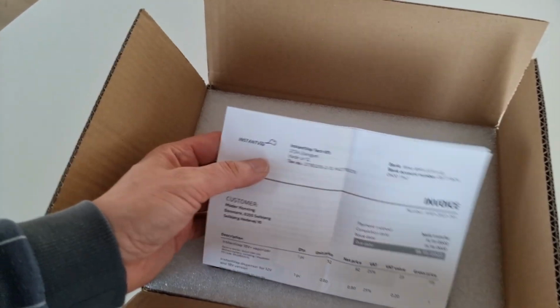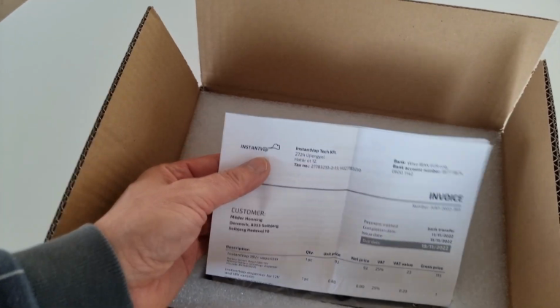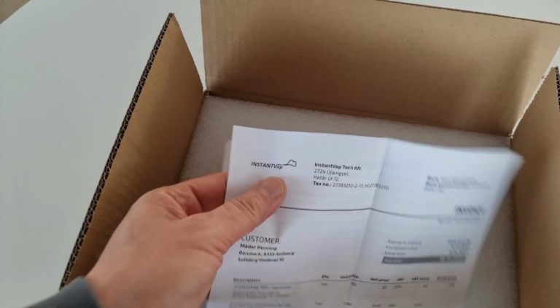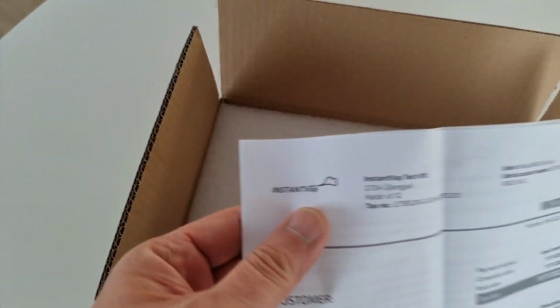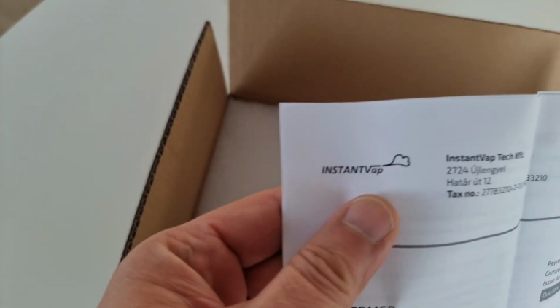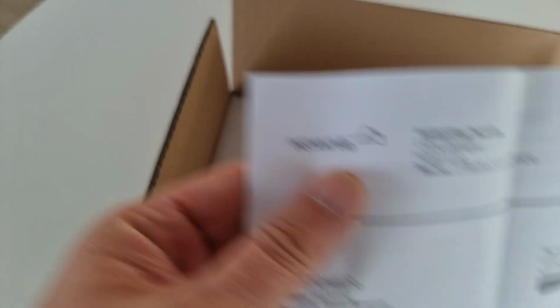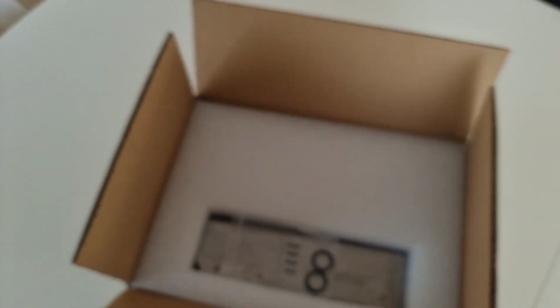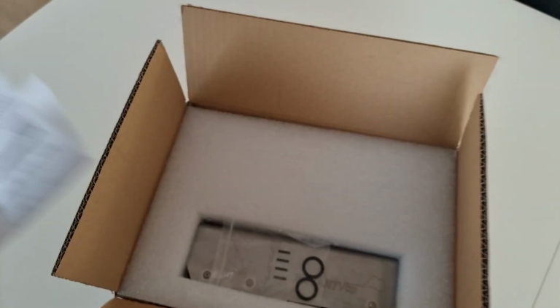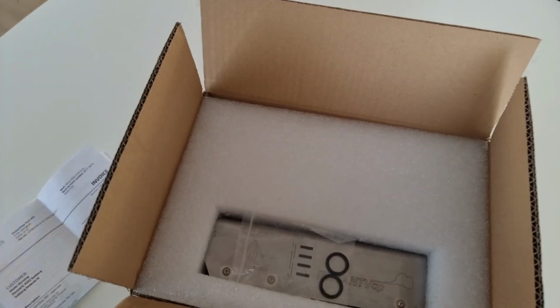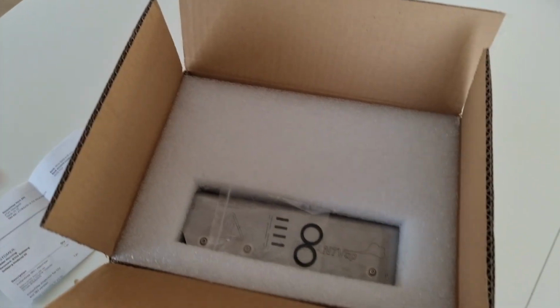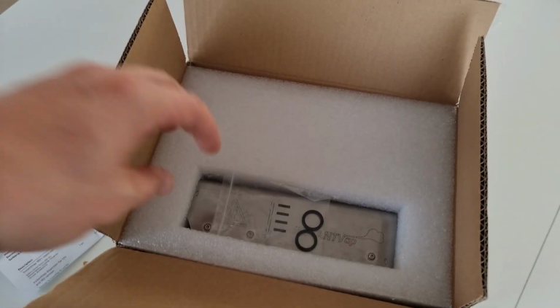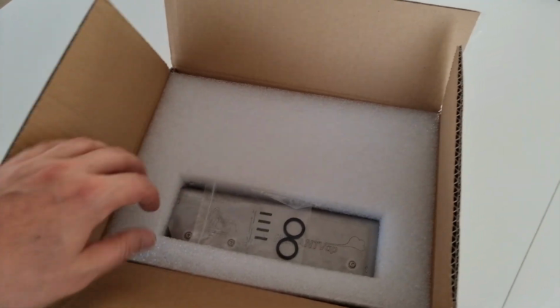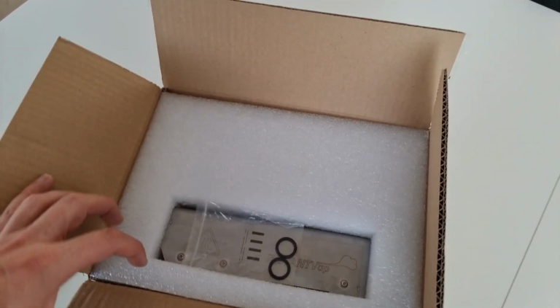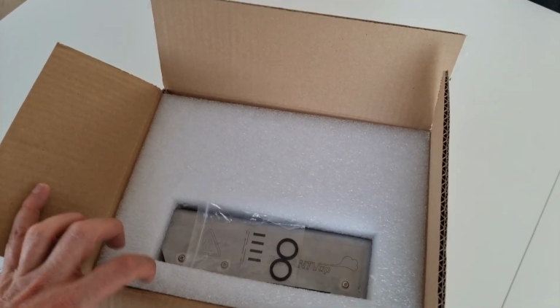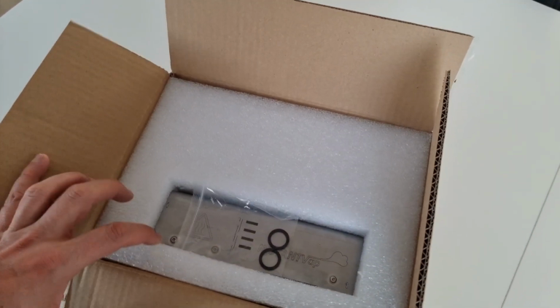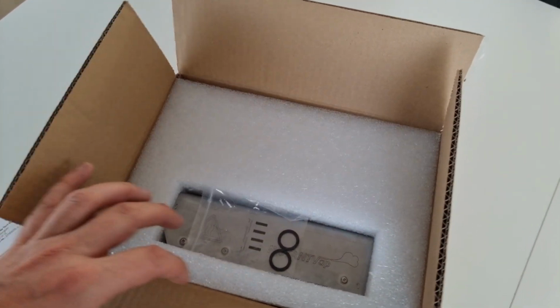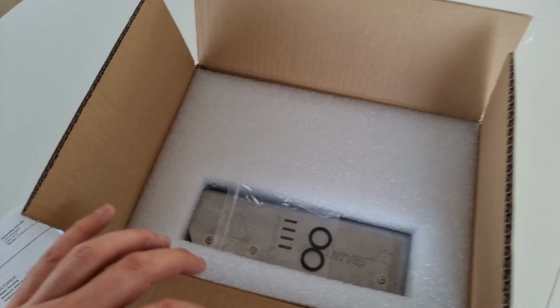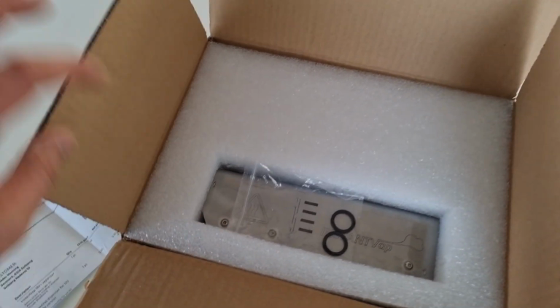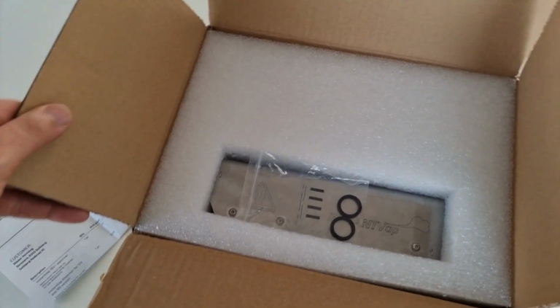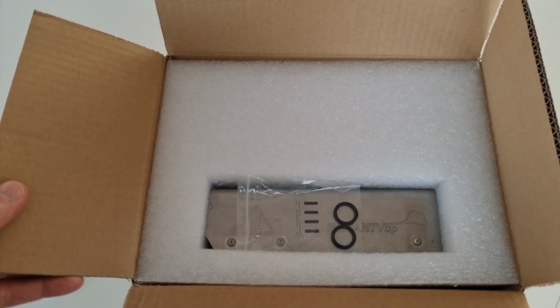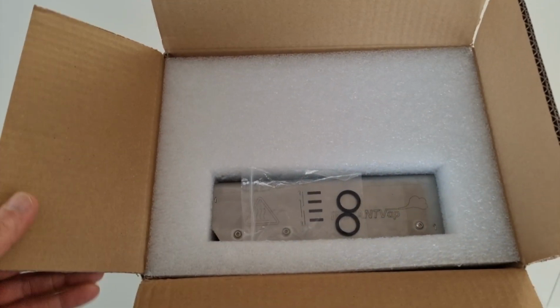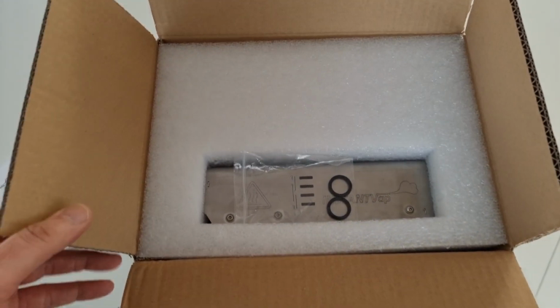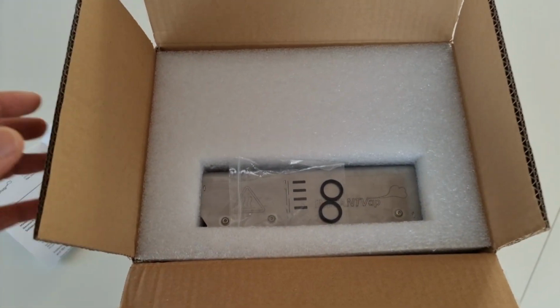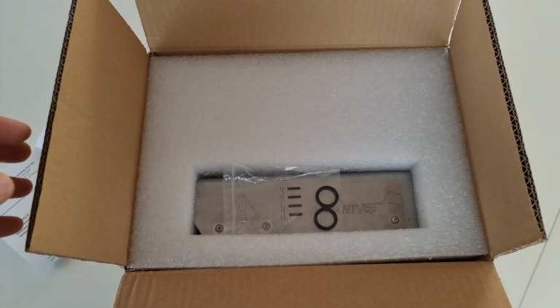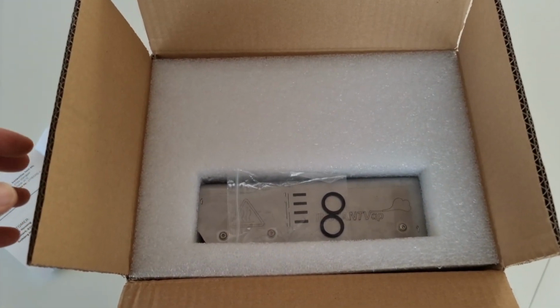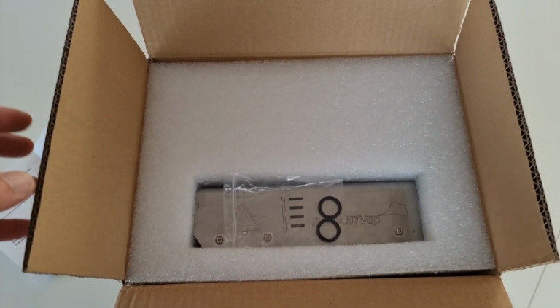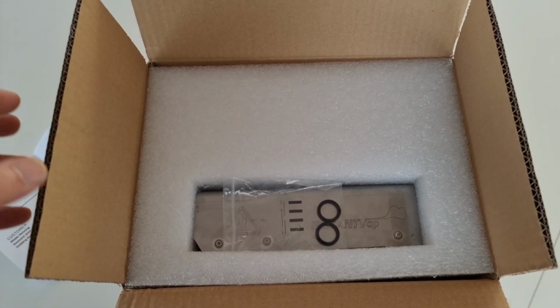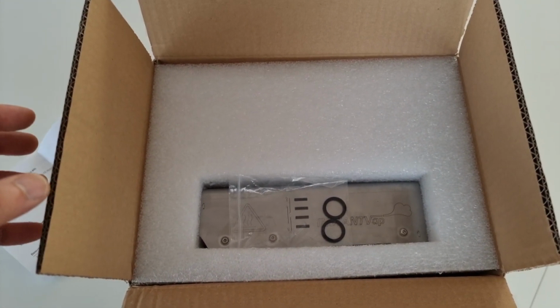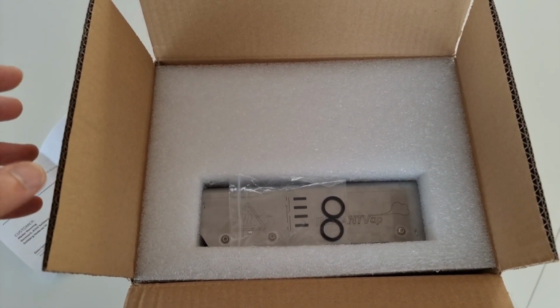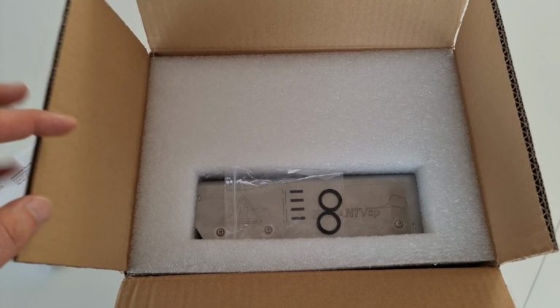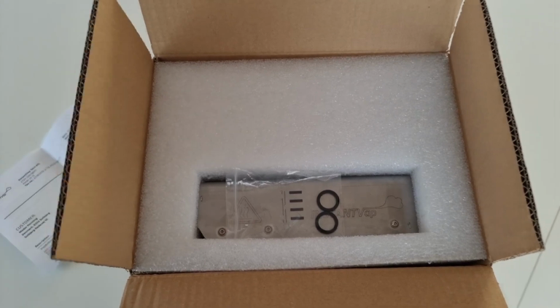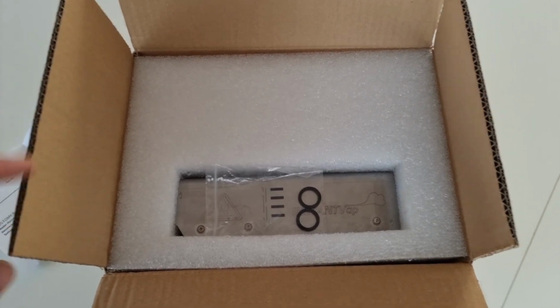Ein Produkt aus Ungarn. Ich habe den vor anderthalb Wochen bestellt. Der kam auch recht fix – von Freitag bis Montag gedauert, dann war der hier.